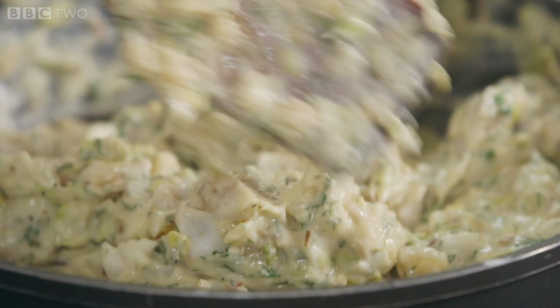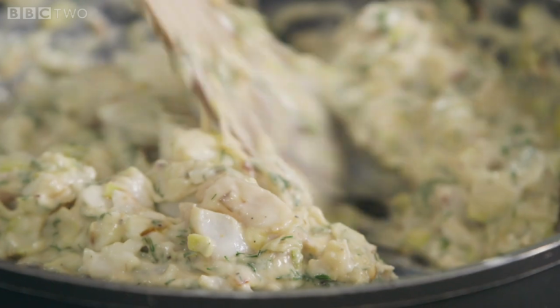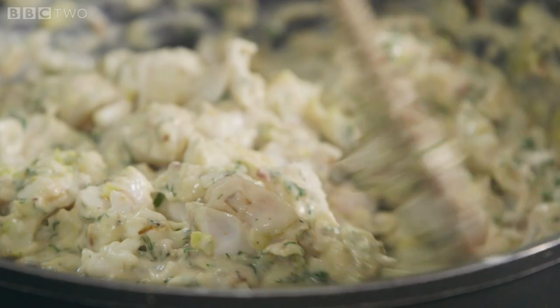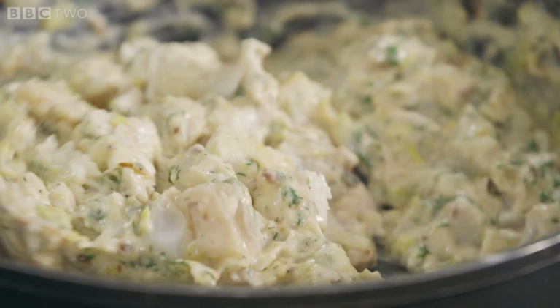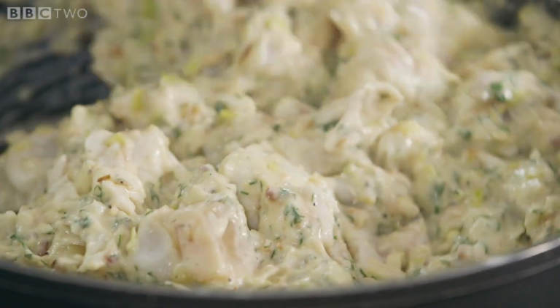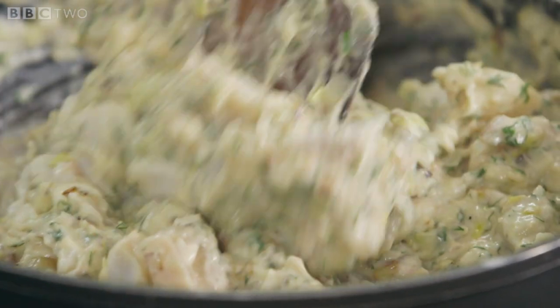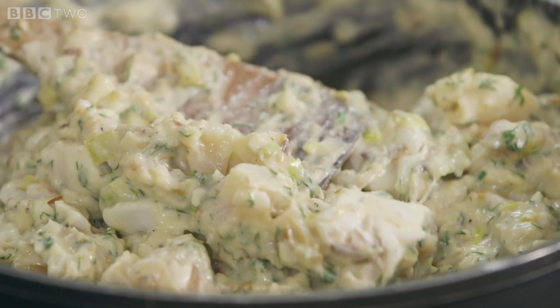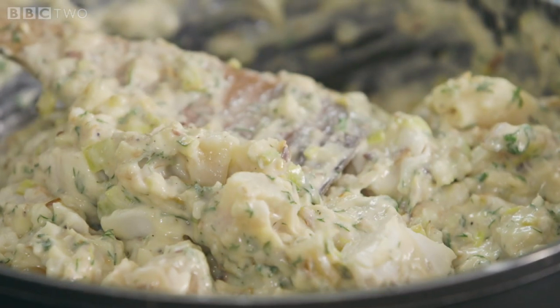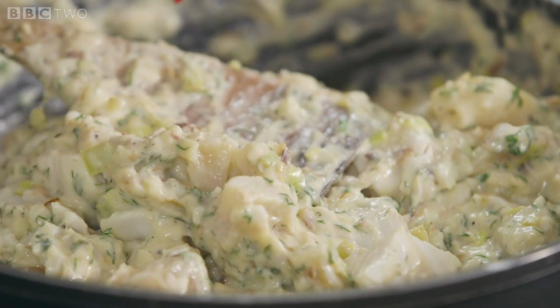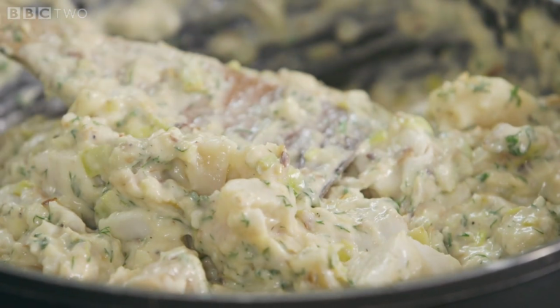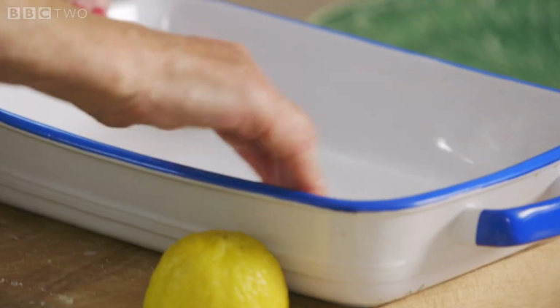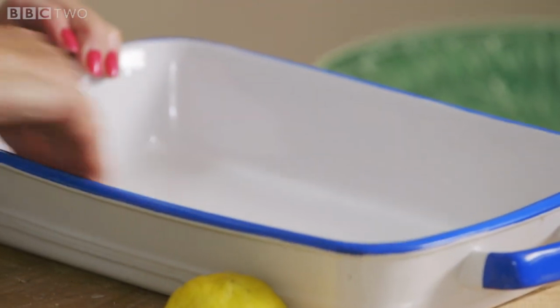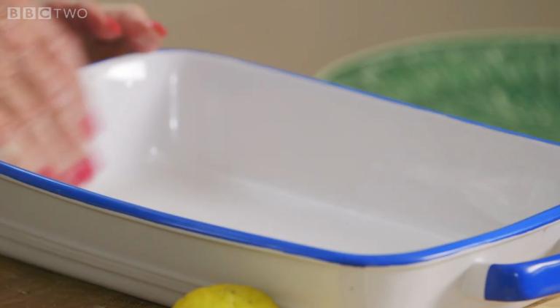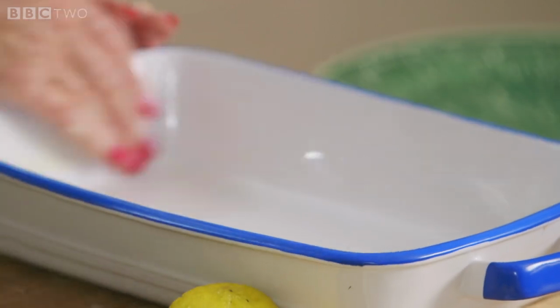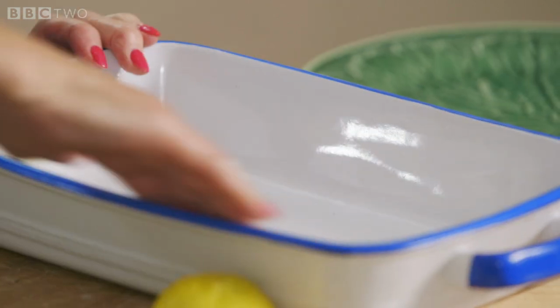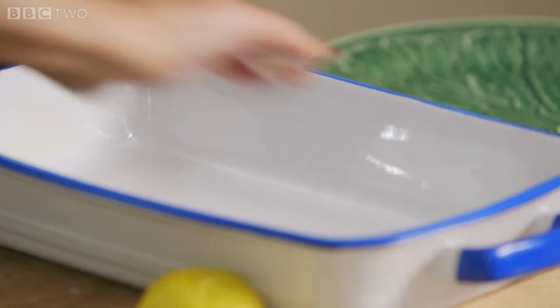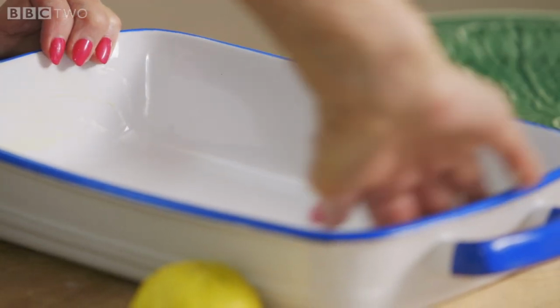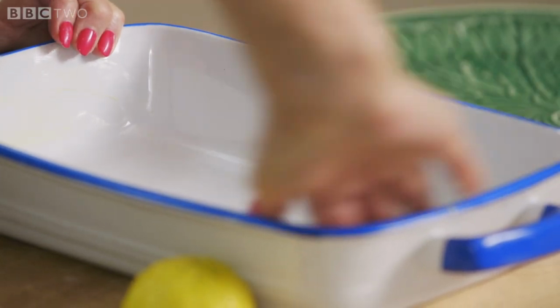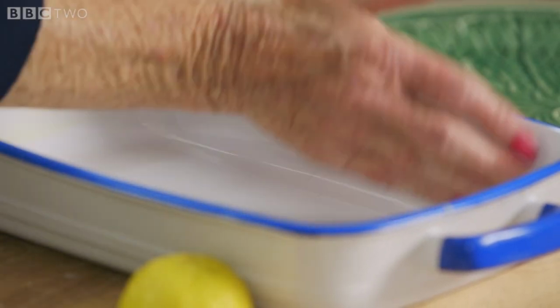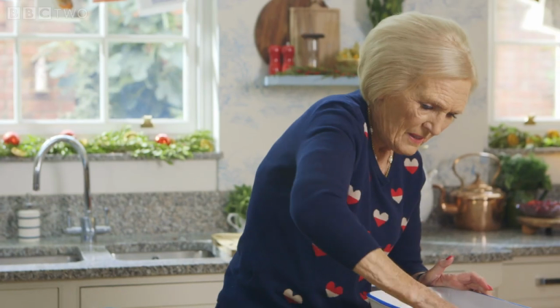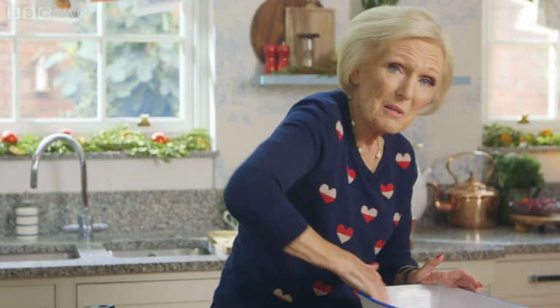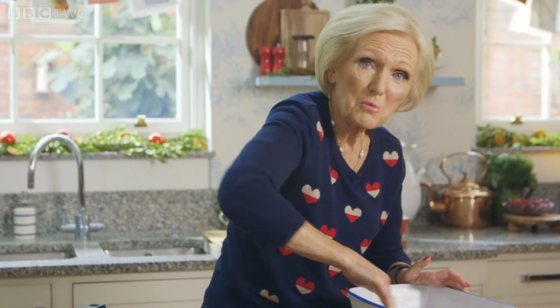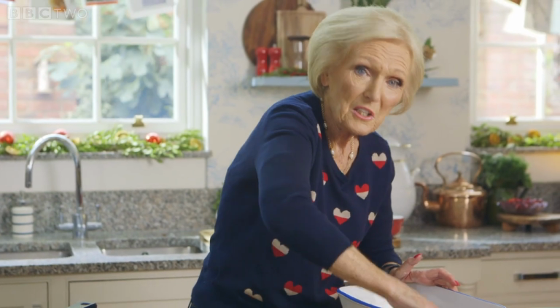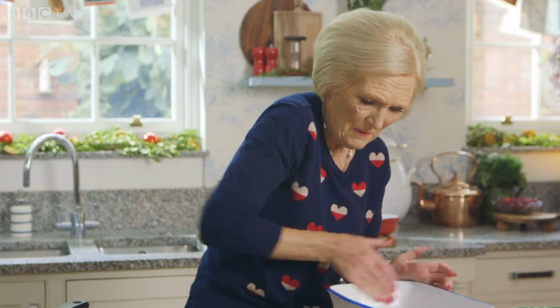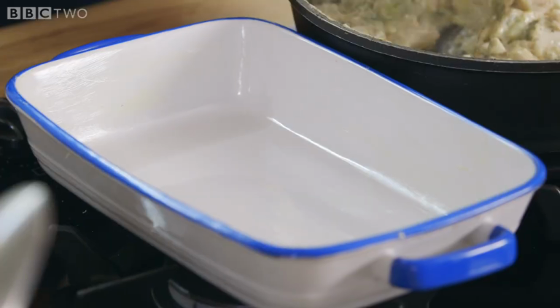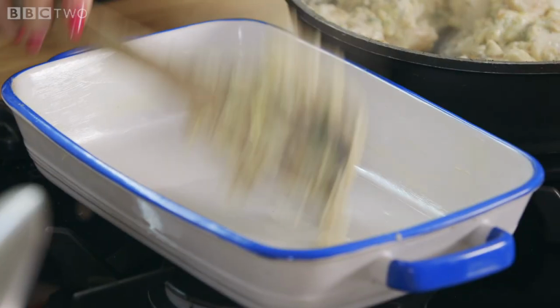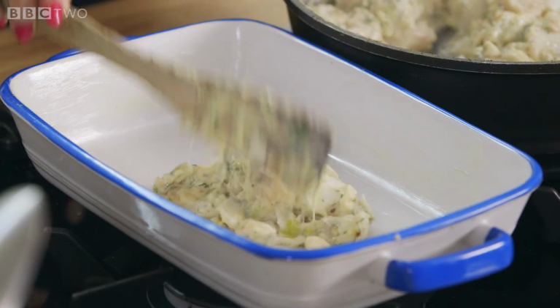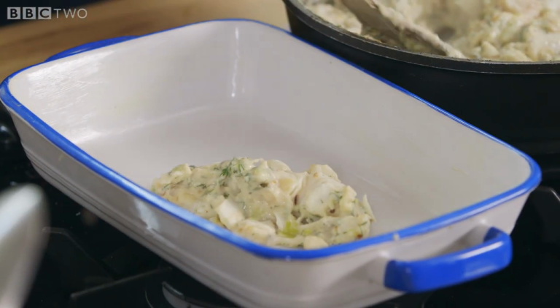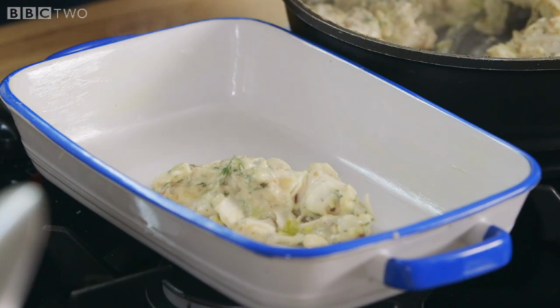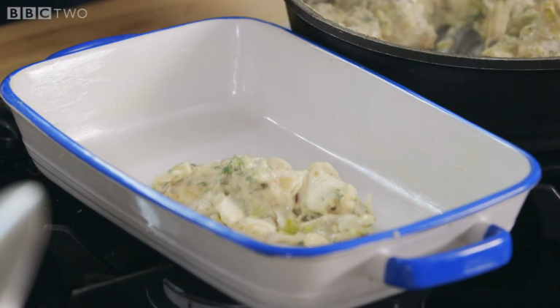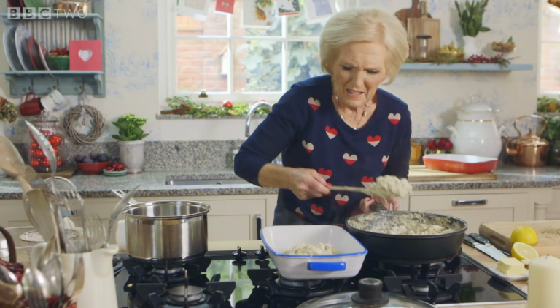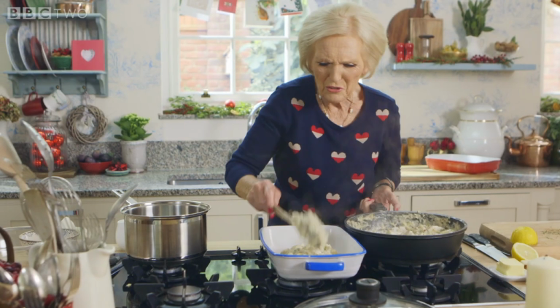Once the fish begins to turn white, it's ready for the baking dish. Why do I grease the dish? Because it makes it much easier to clean afterwards — and it's usually me that's washing it up.